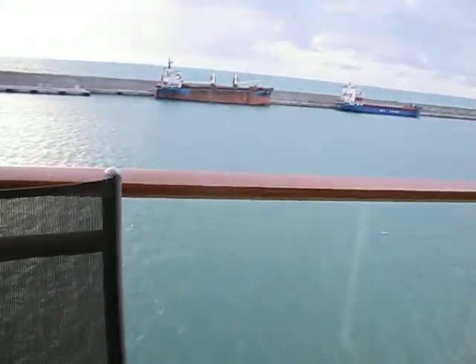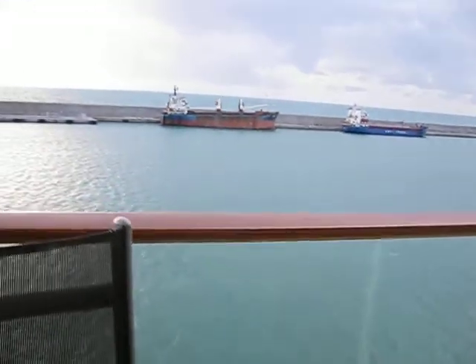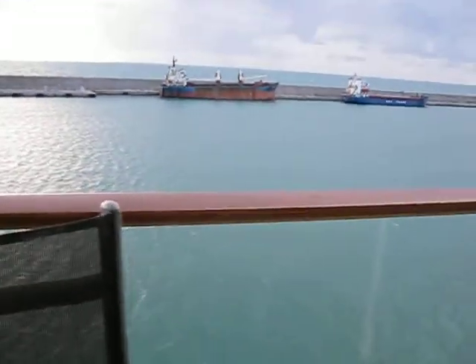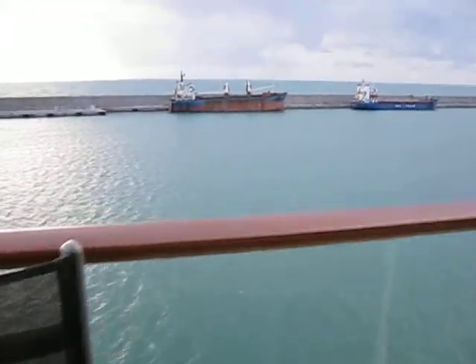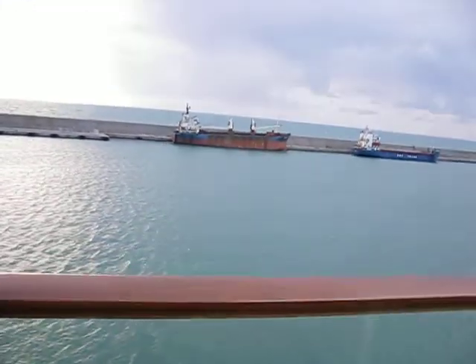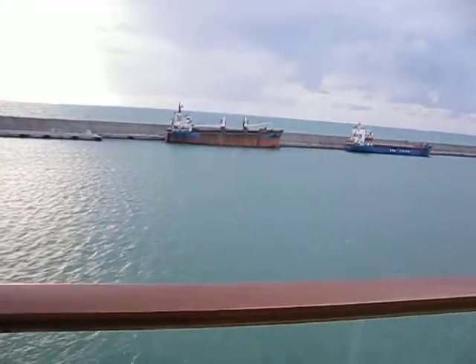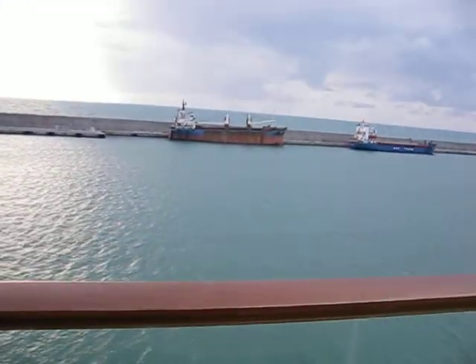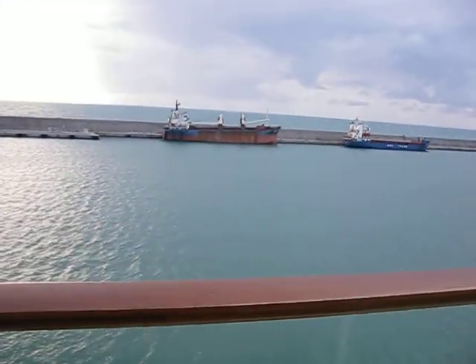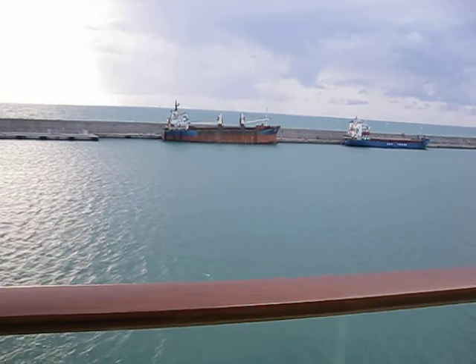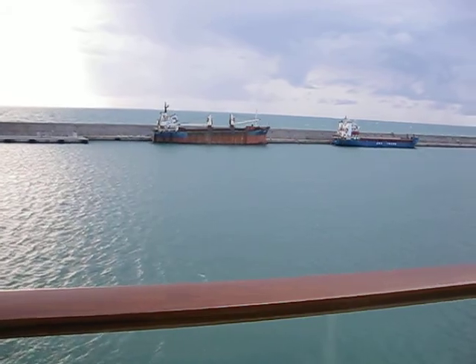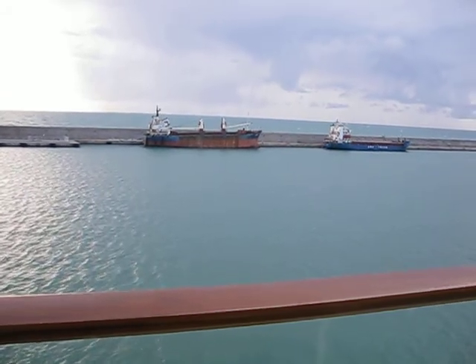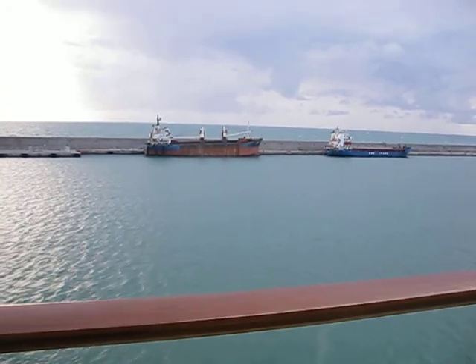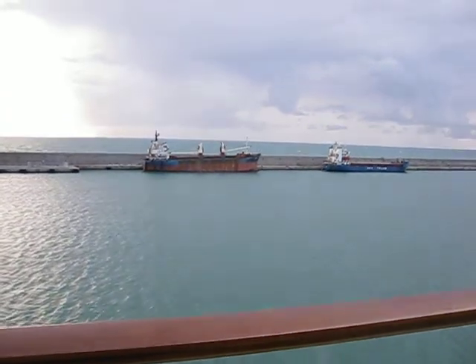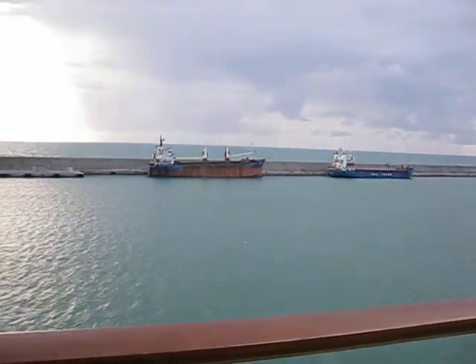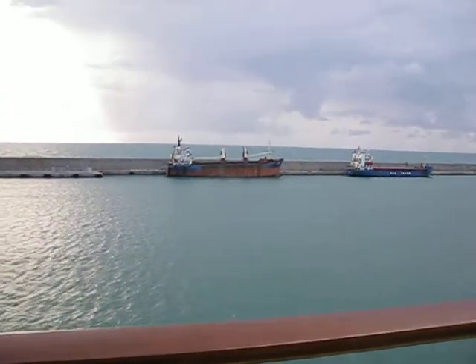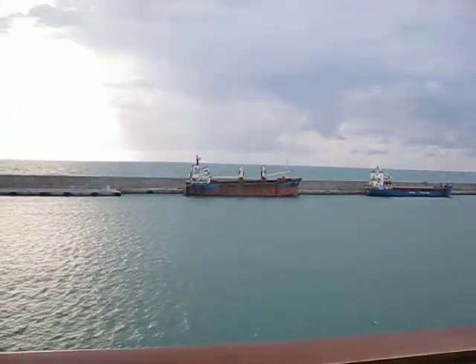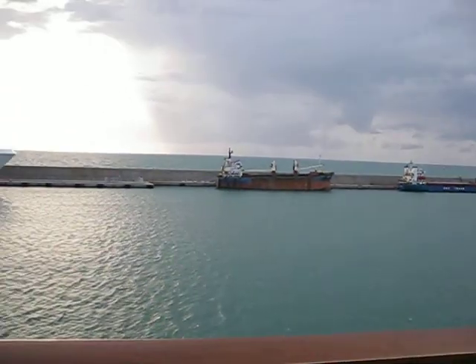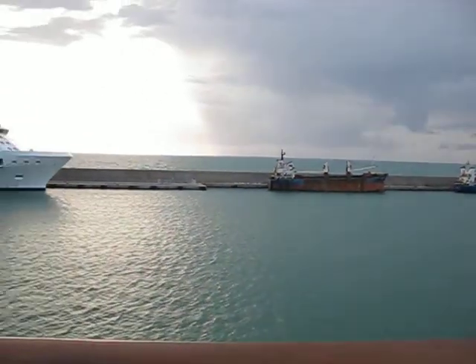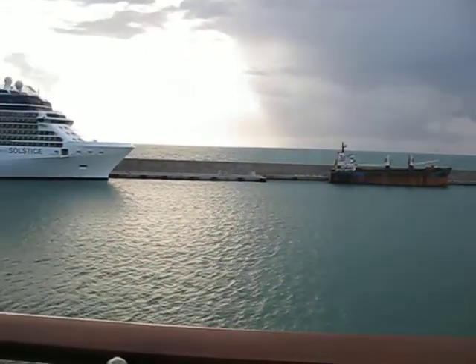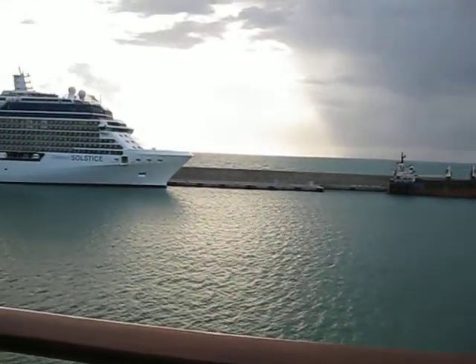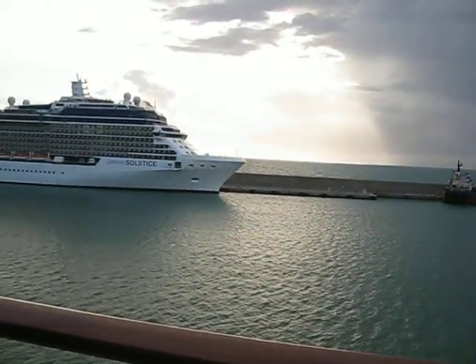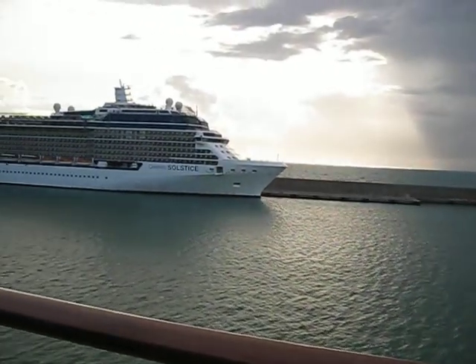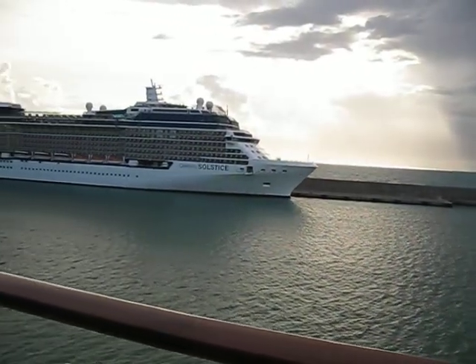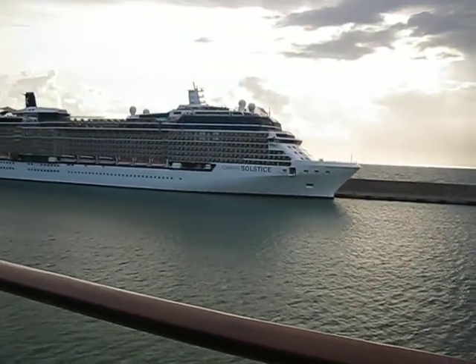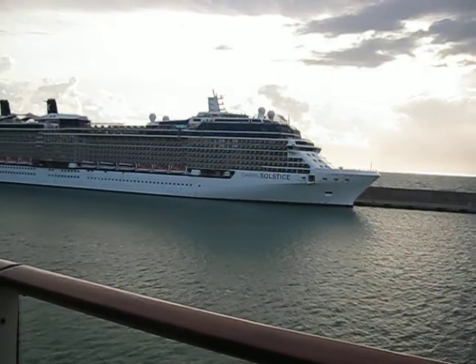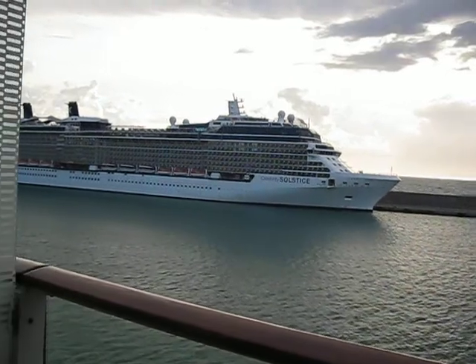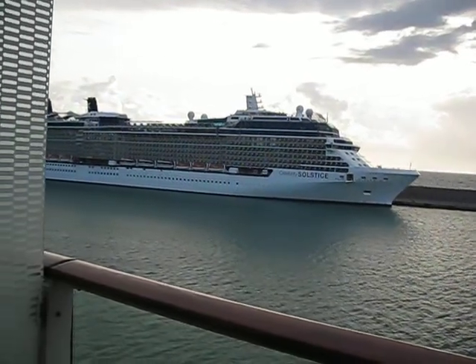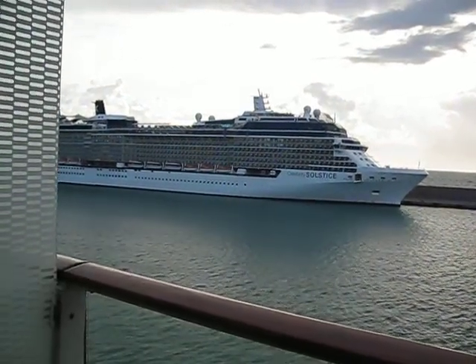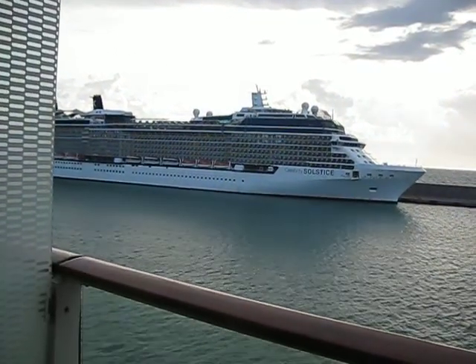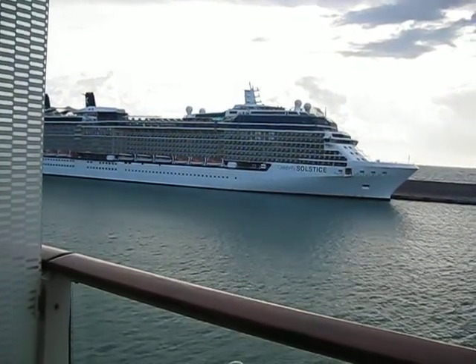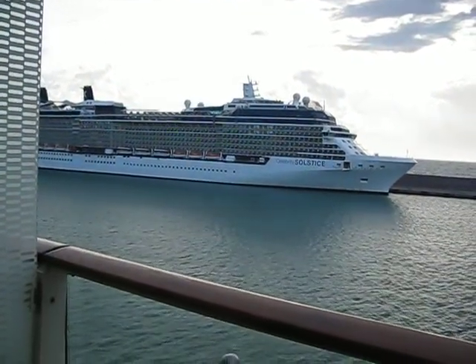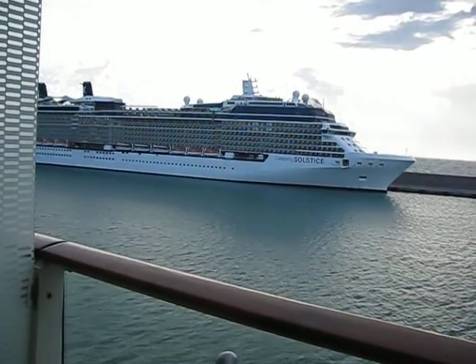Here we are in port with some other boats. And there's the cousin to this ship — Celebrity Solstice.